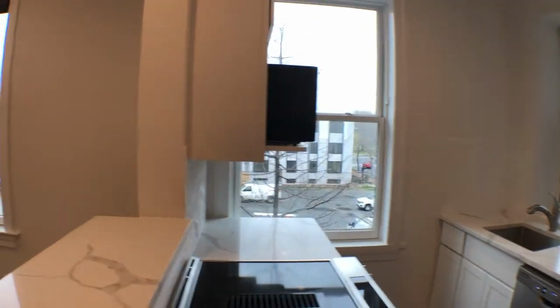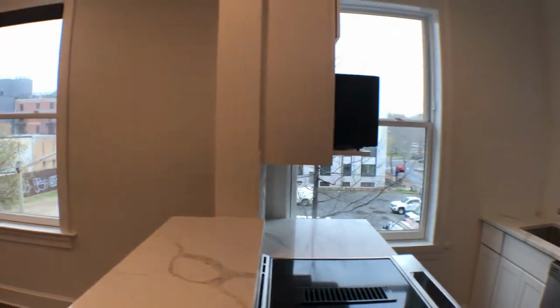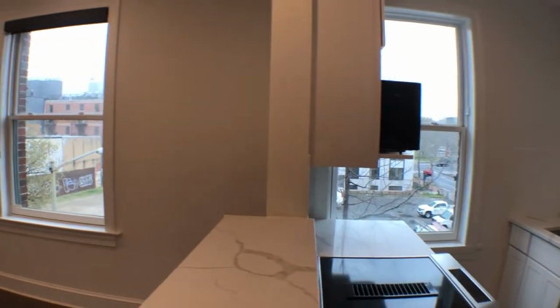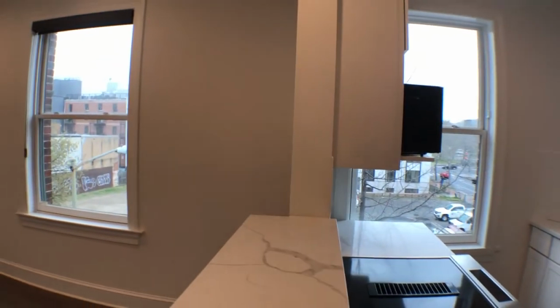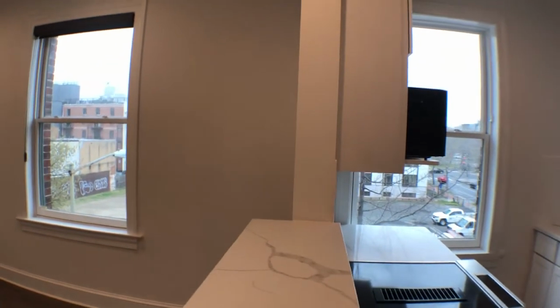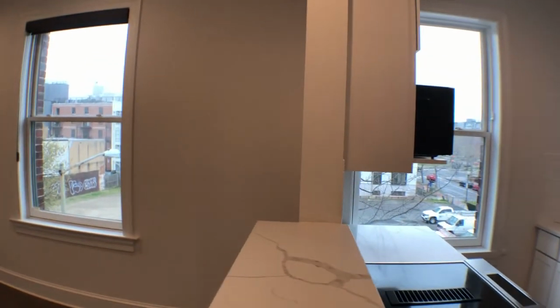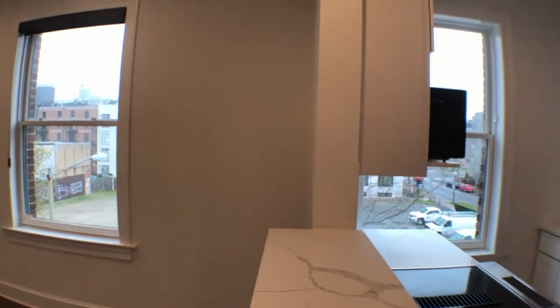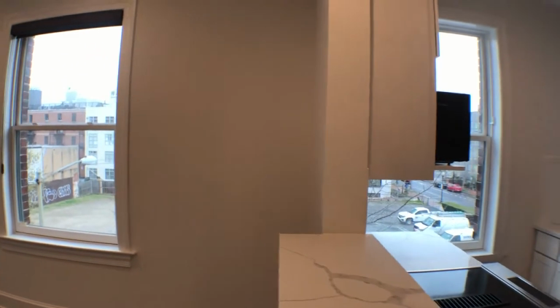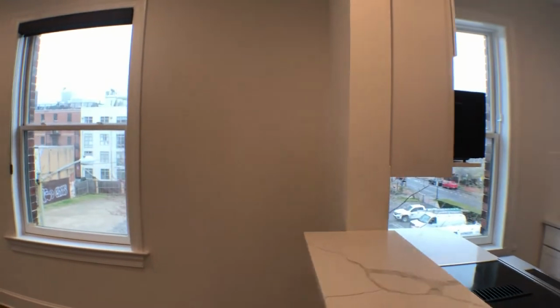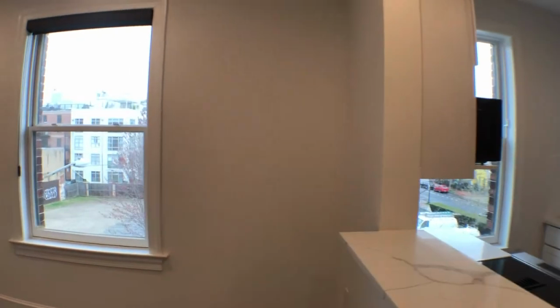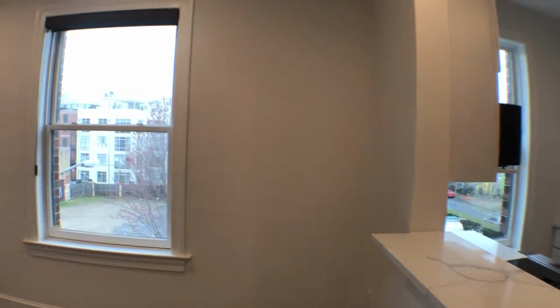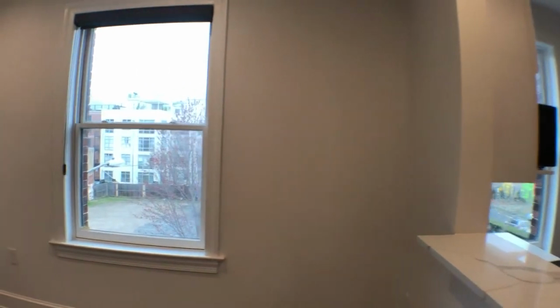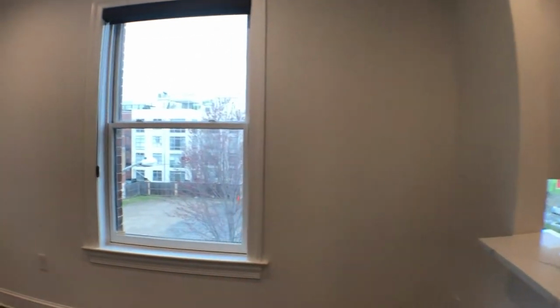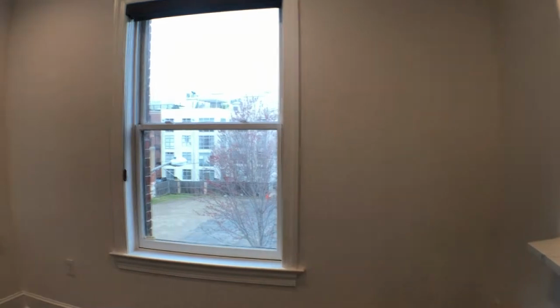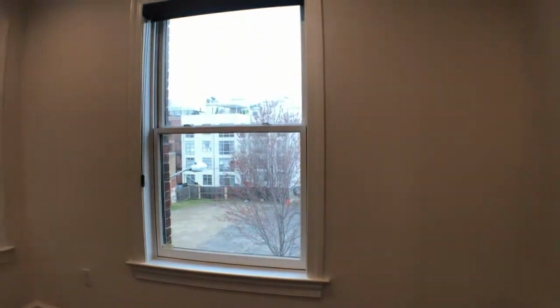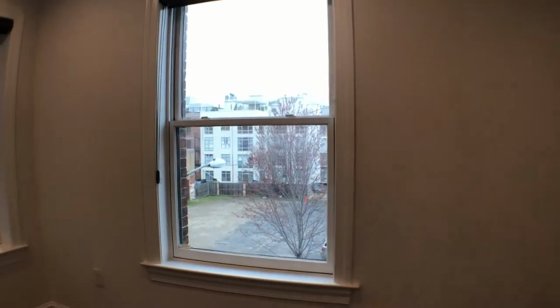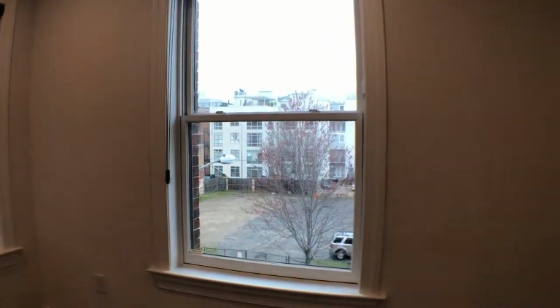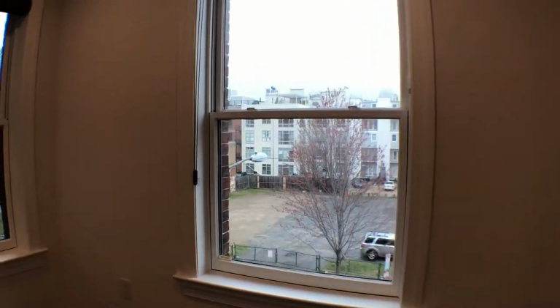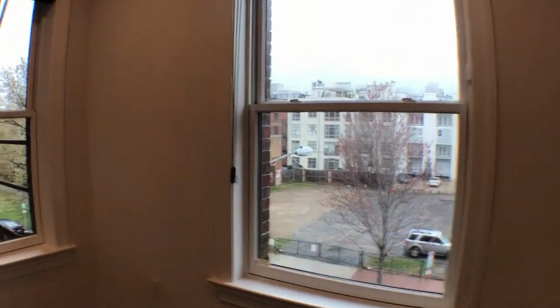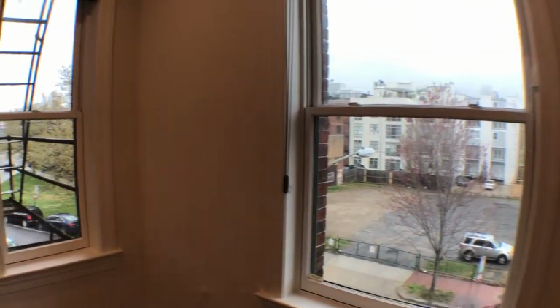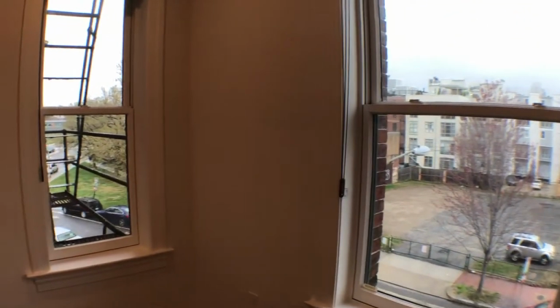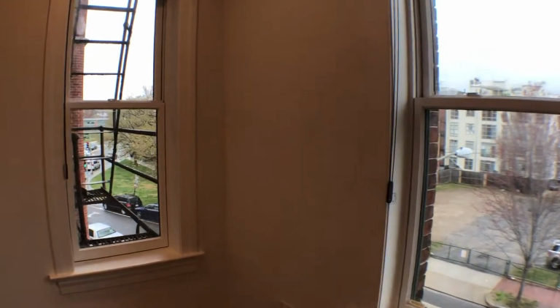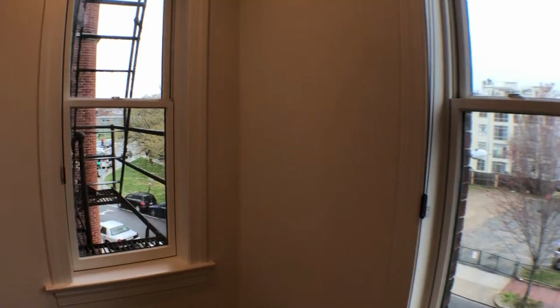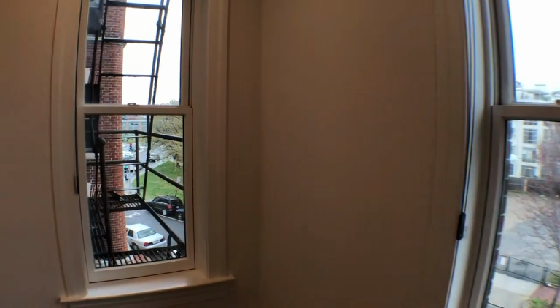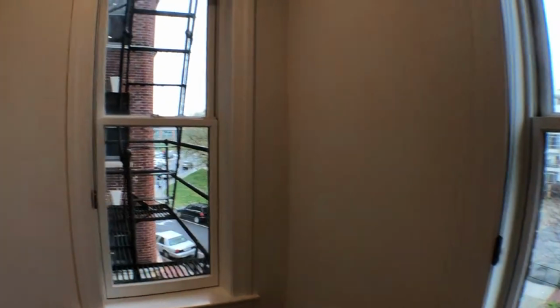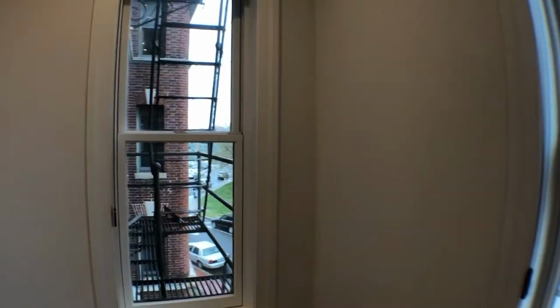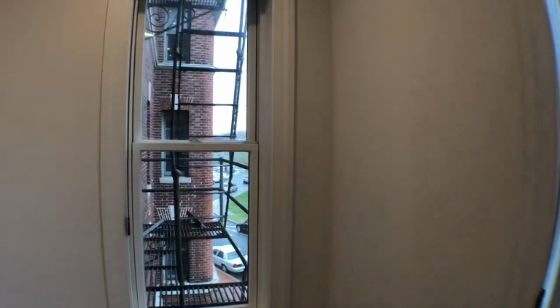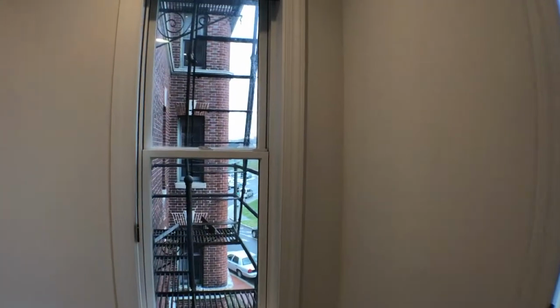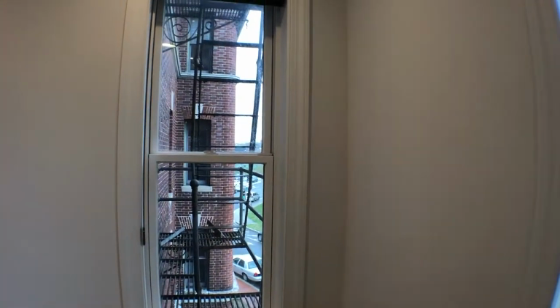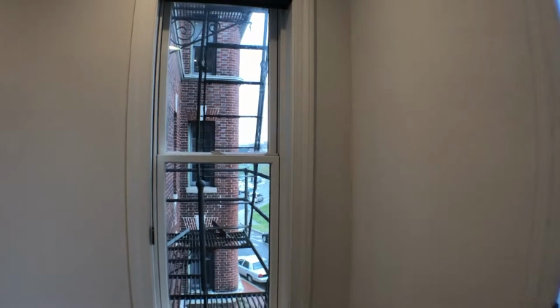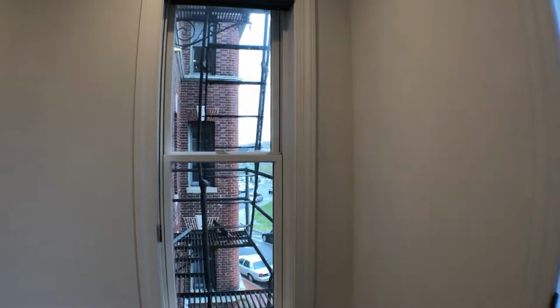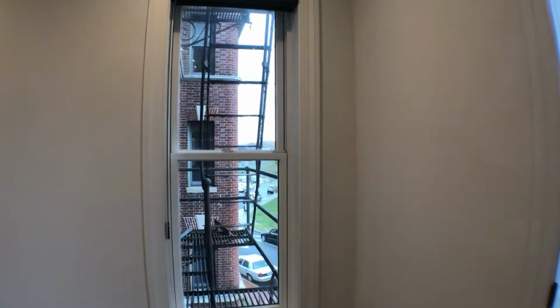The windows that I'm showing here face due east, so you get some really good morning sunlight — a little cloudy today, though. That other window faces due north.